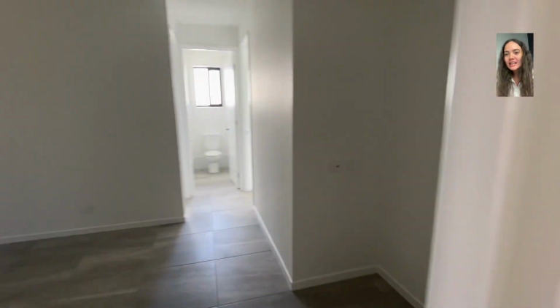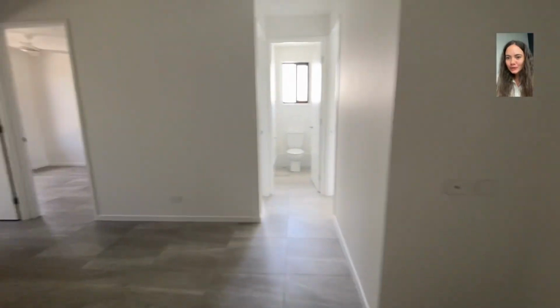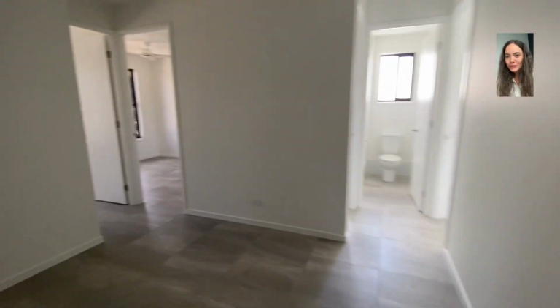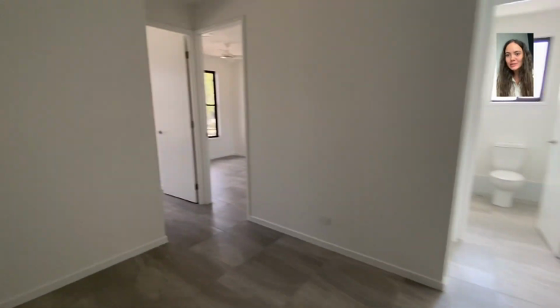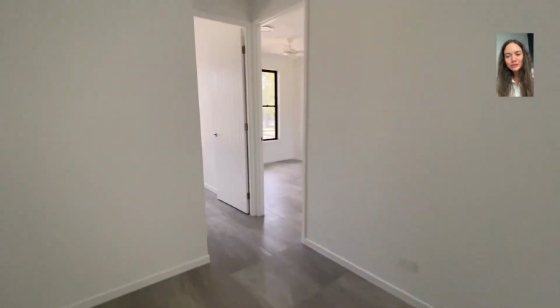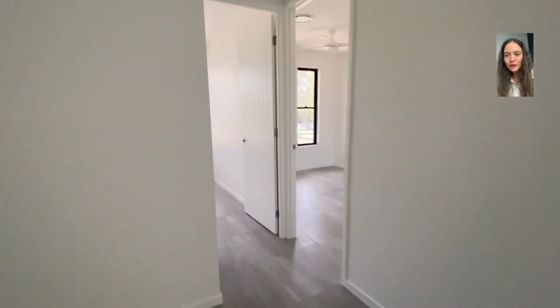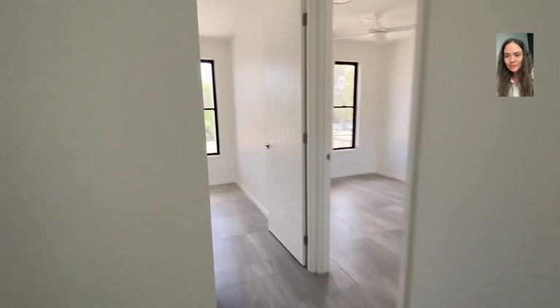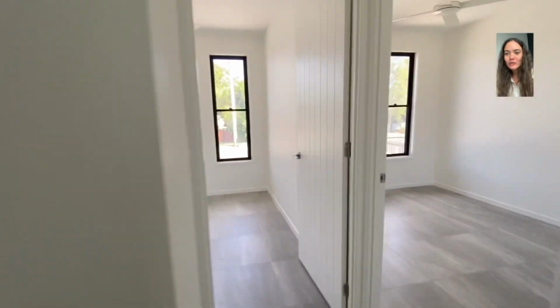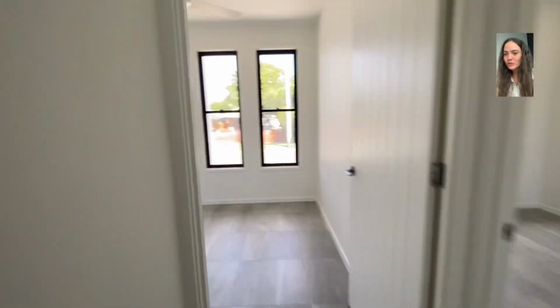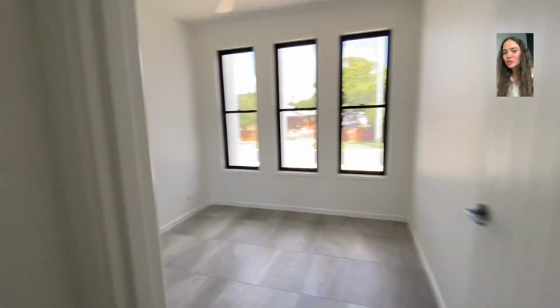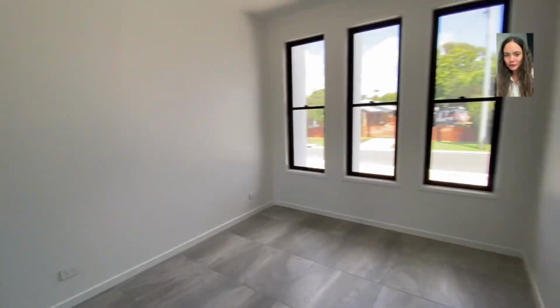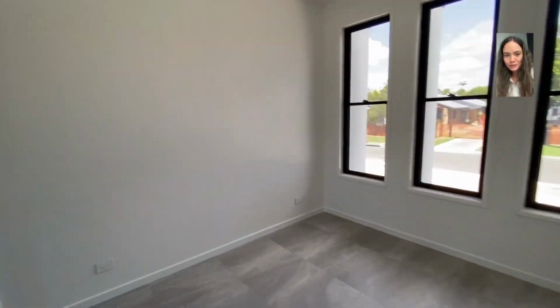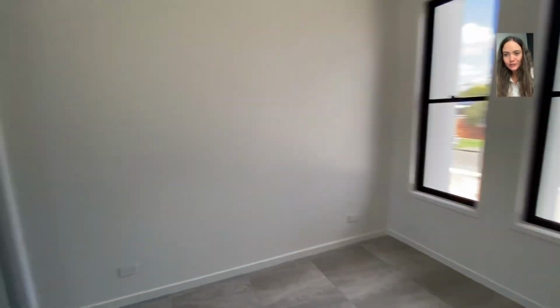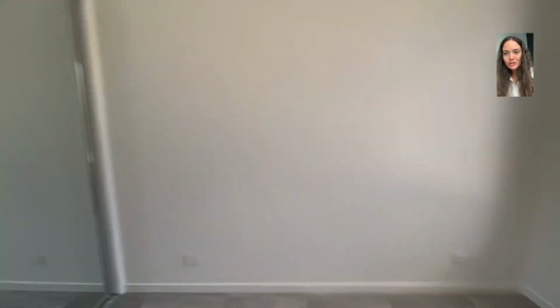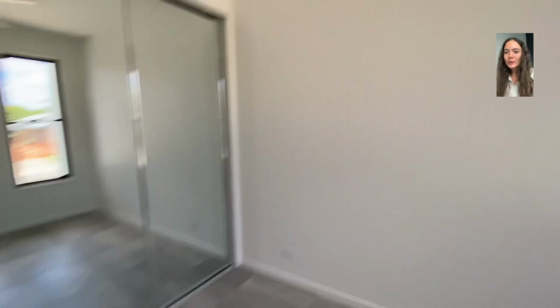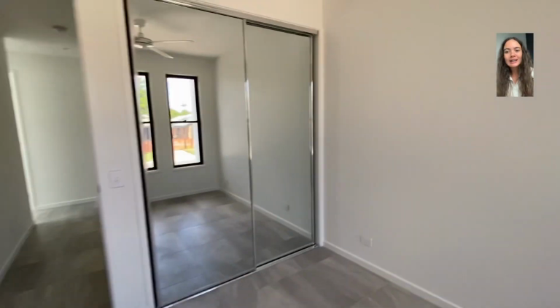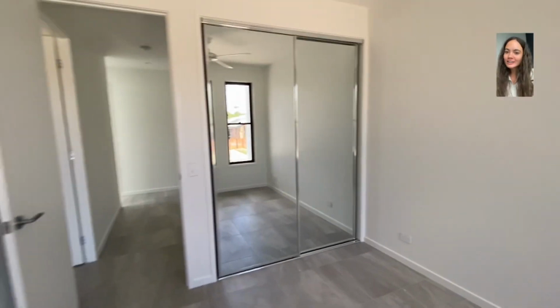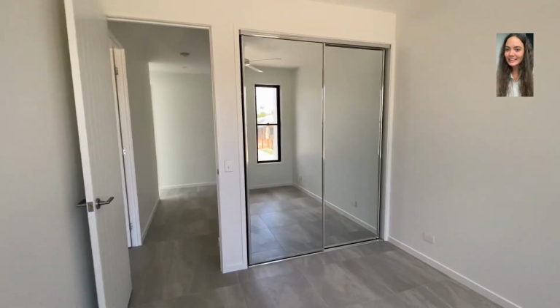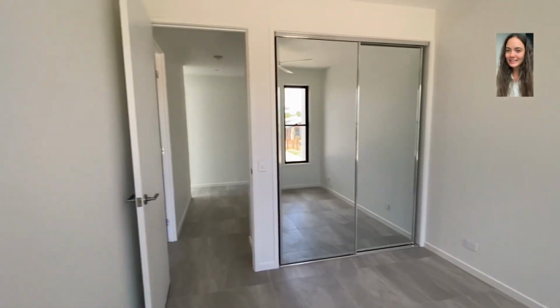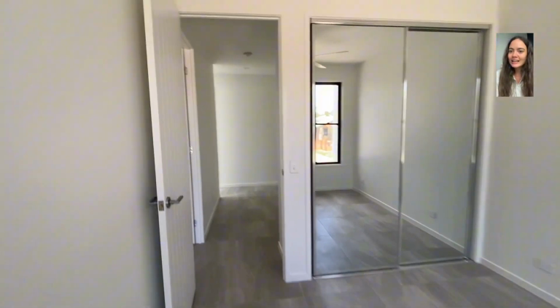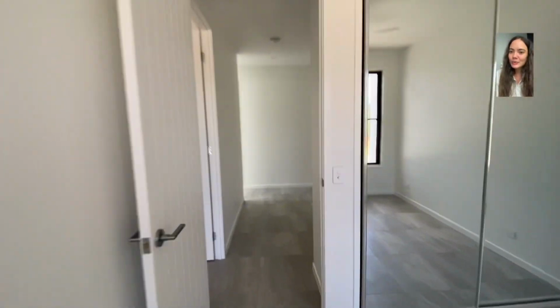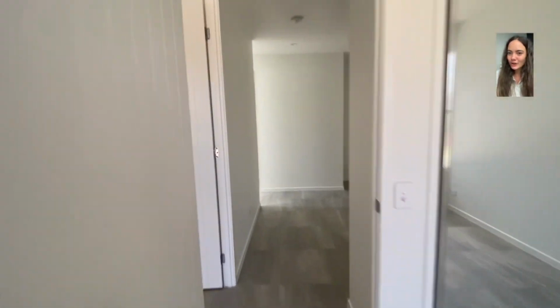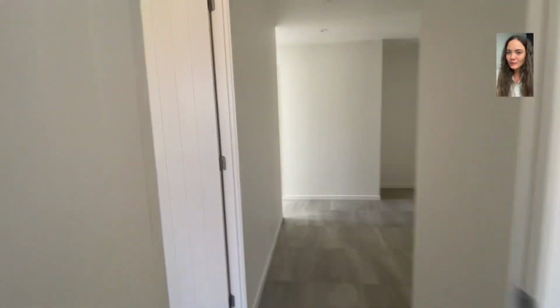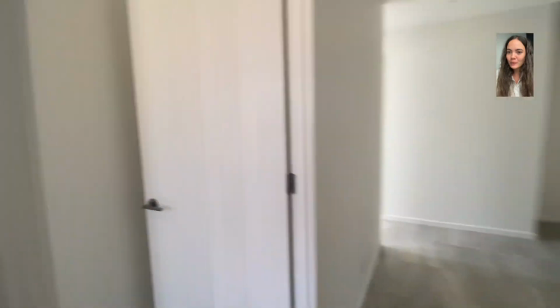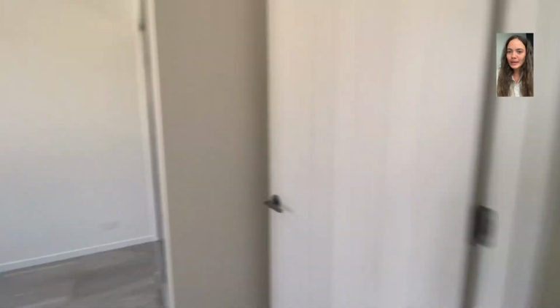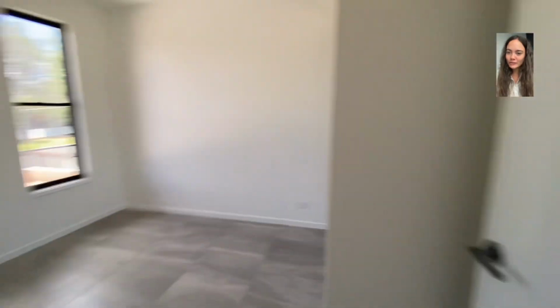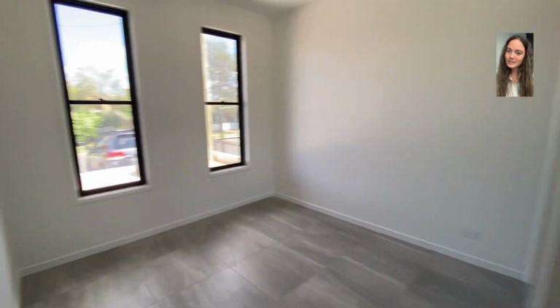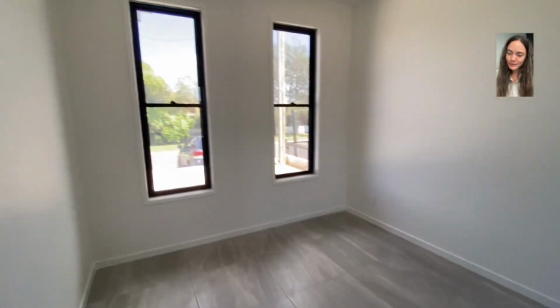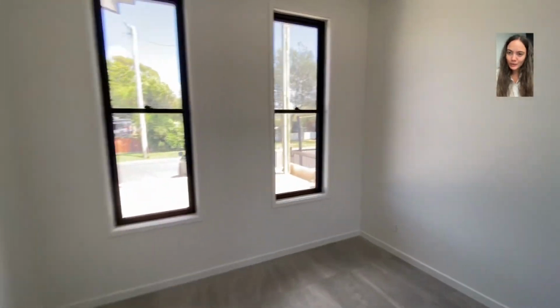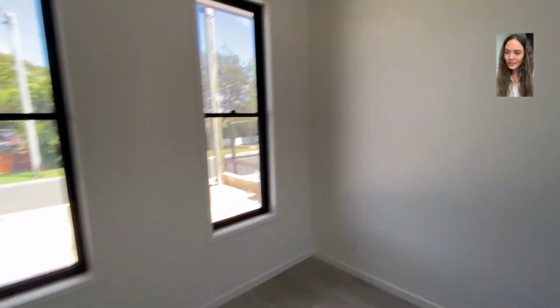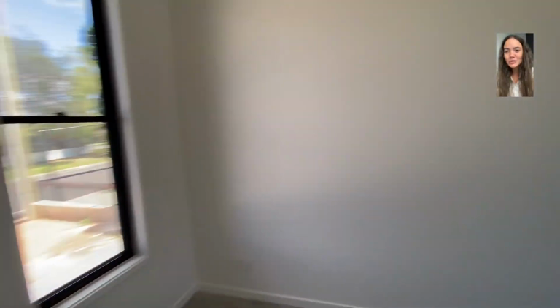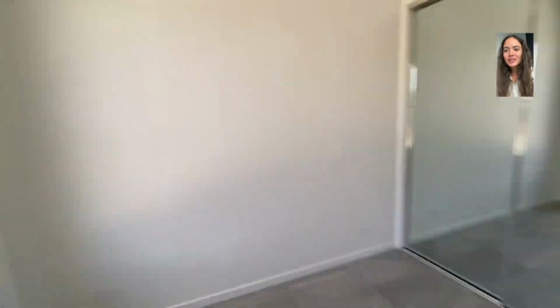Walking through this beautiful home featuring four bedrooms, two bathrooms, and a two-car garage, we are currently in the left wing of the home, where we have the second bedroom that we're walking into now.